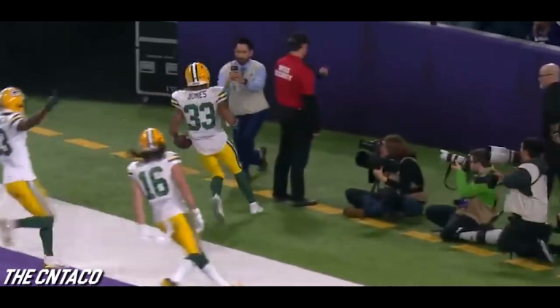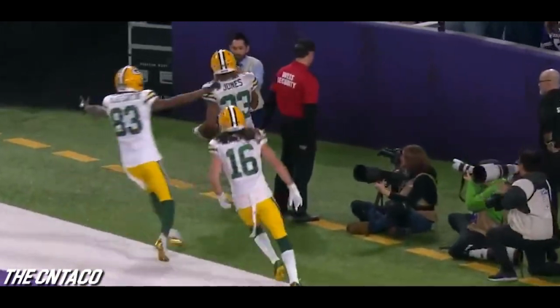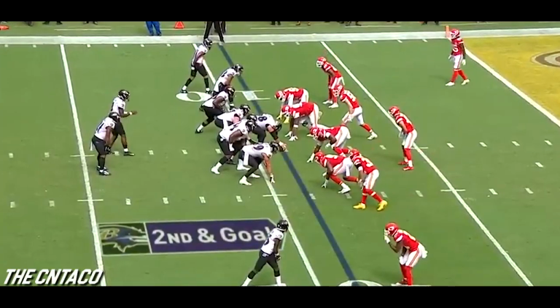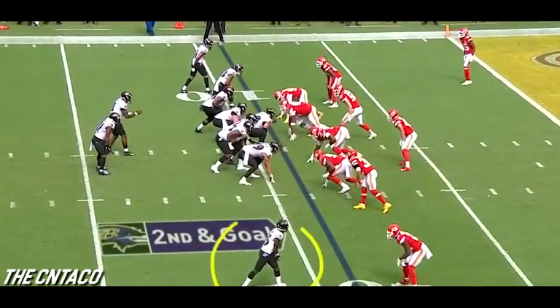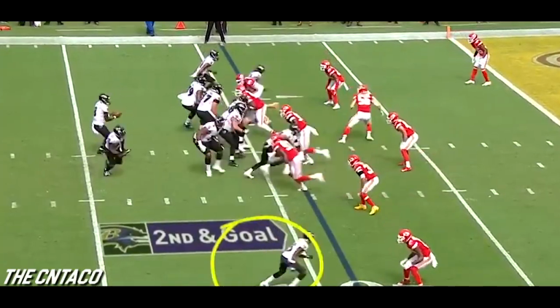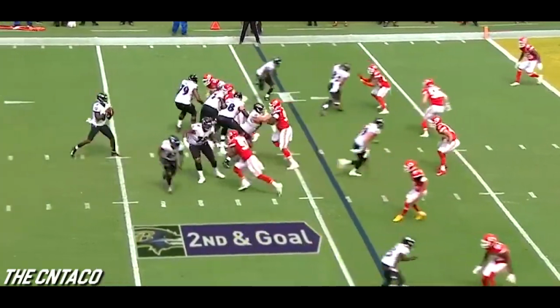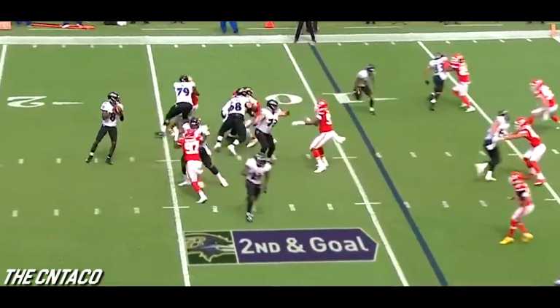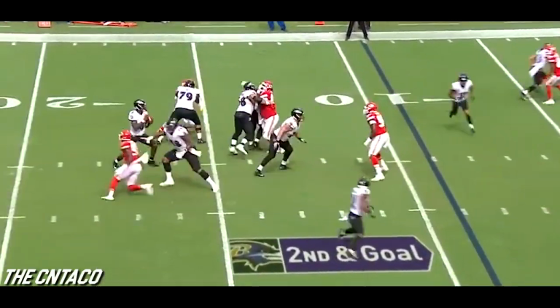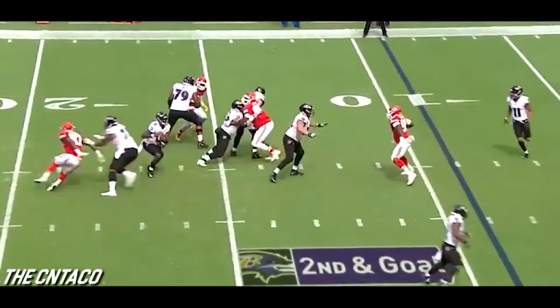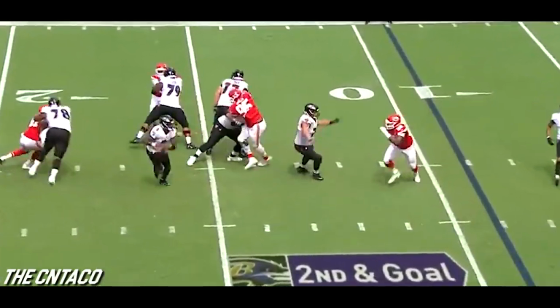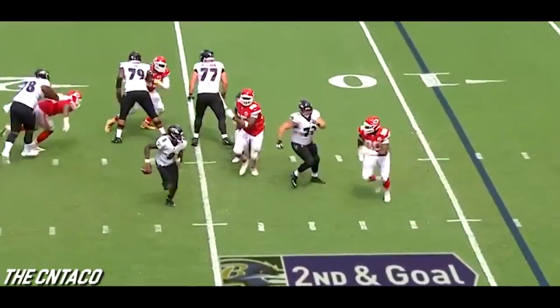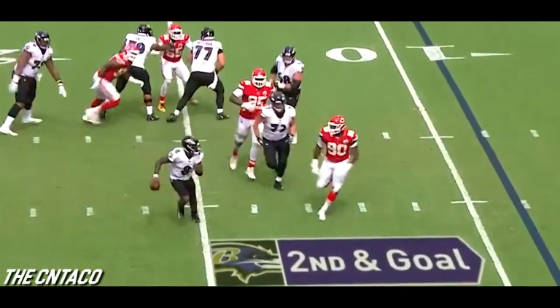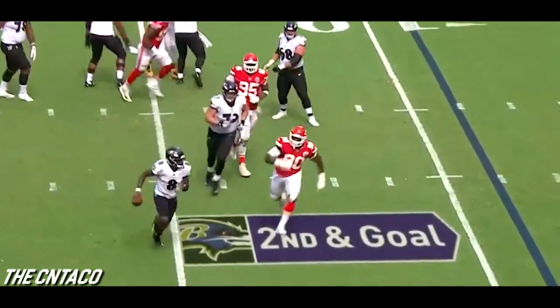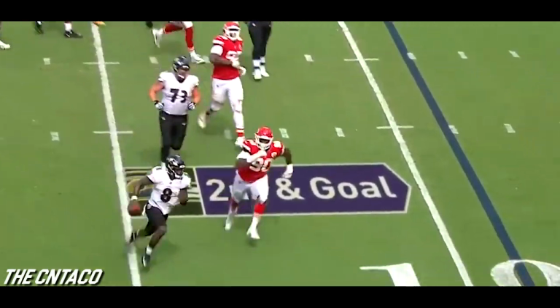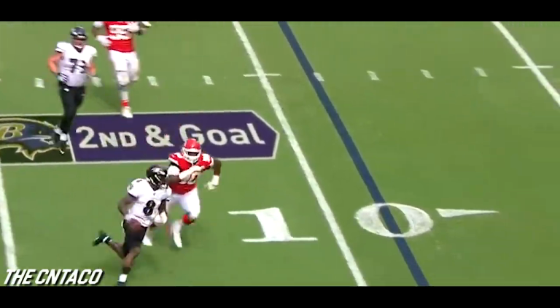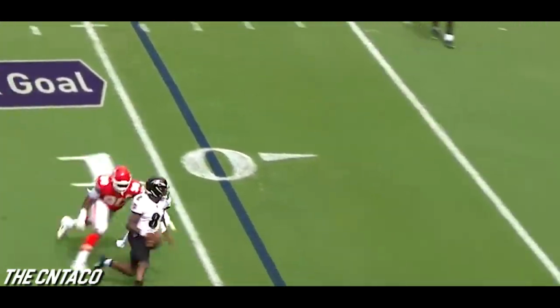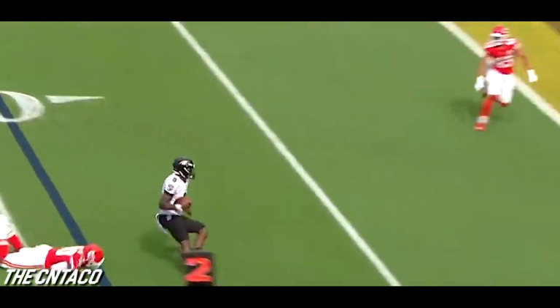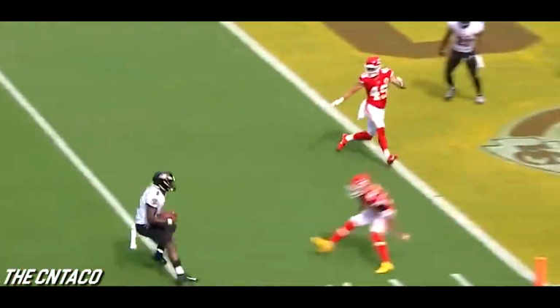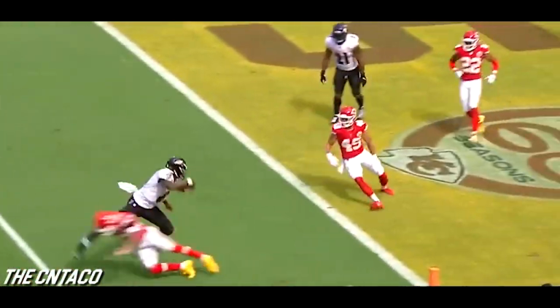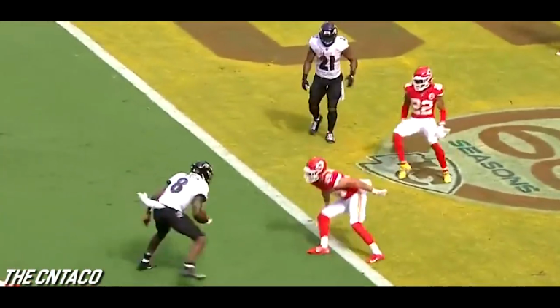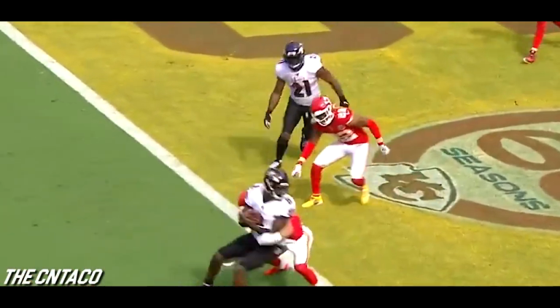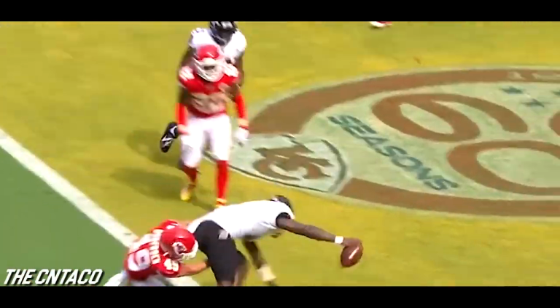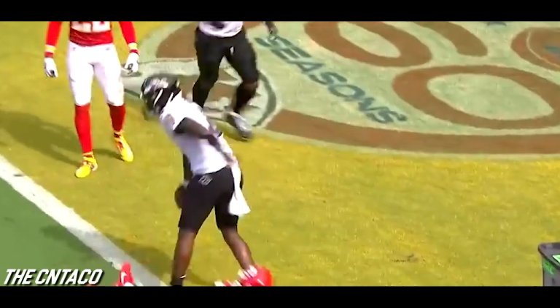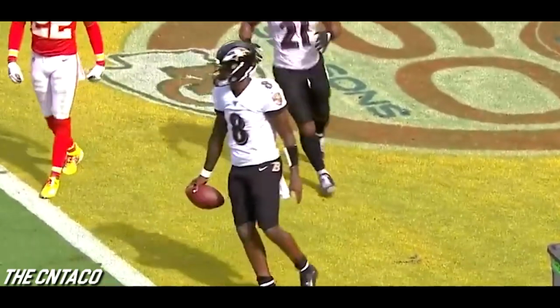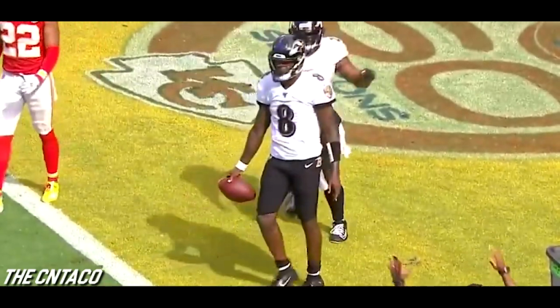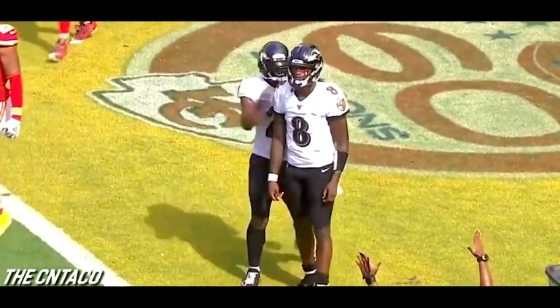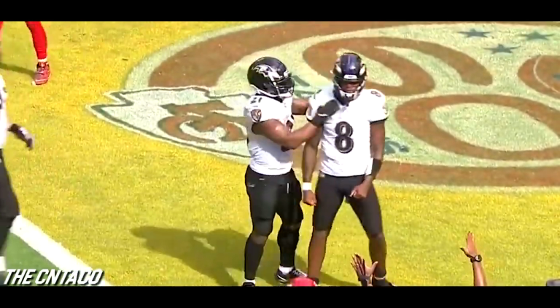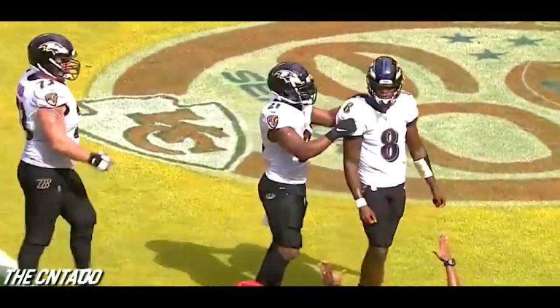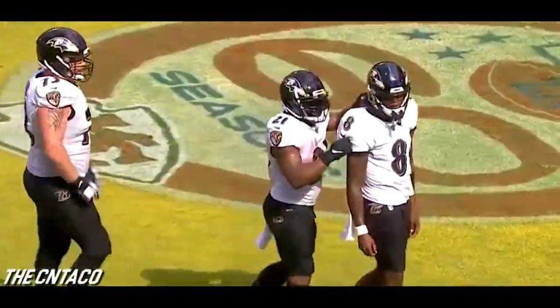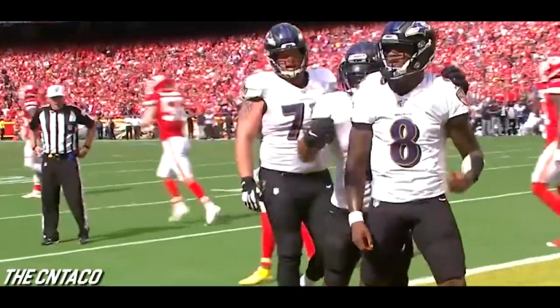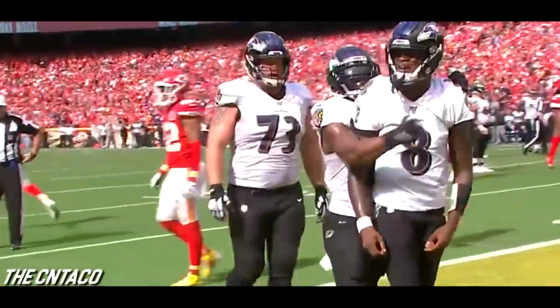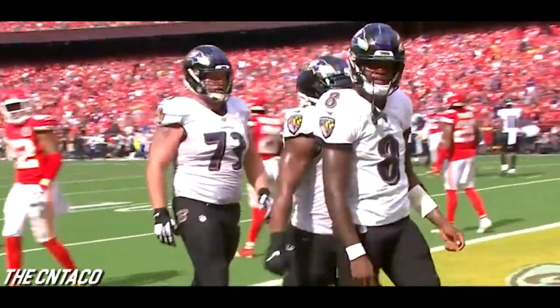There's Brown, single coverage on the outside. Shotgun — Jackson out of the pocket, Jackson trying to run for it. Jackson avoids, spins — he's in! Touchdown, Lamar Jackson!